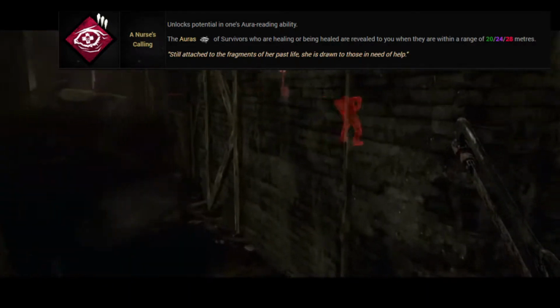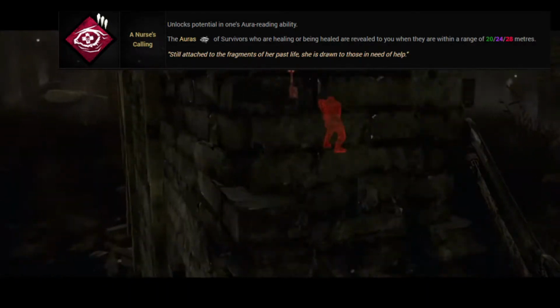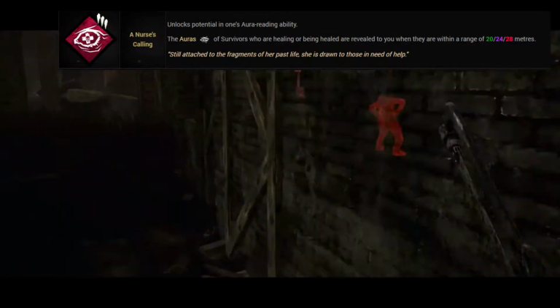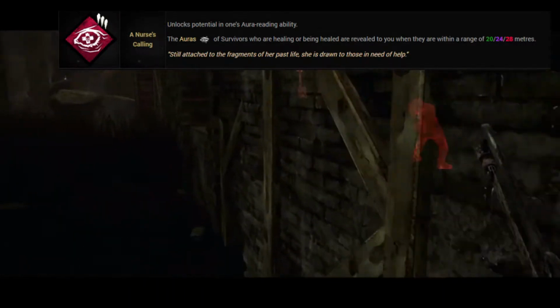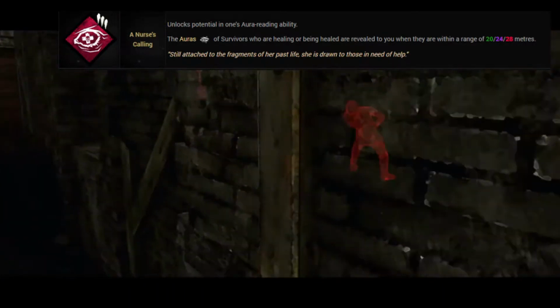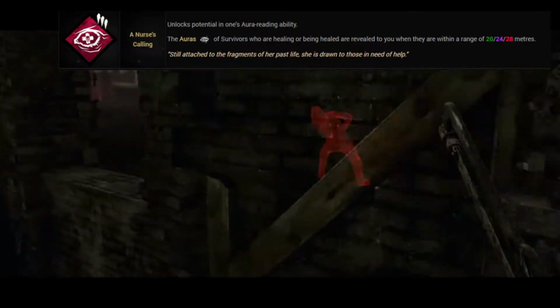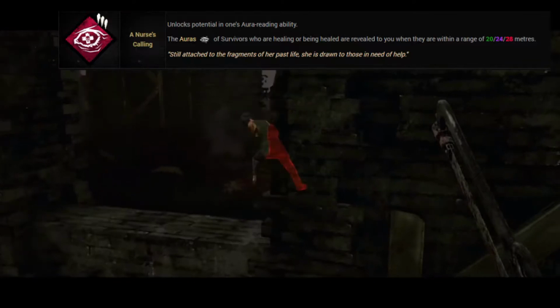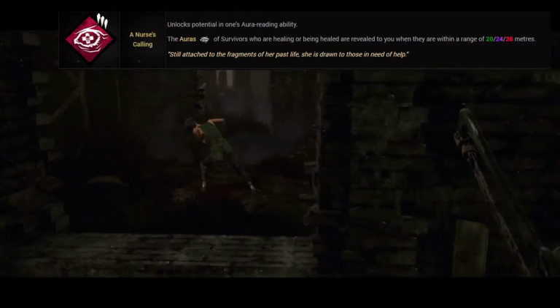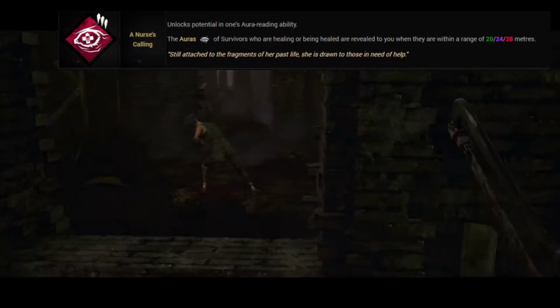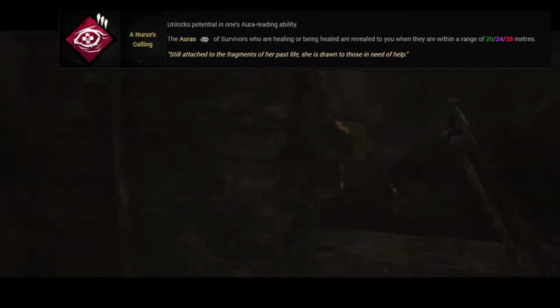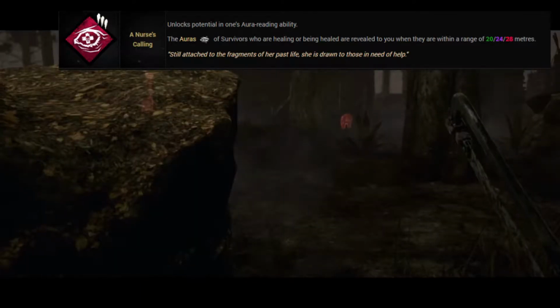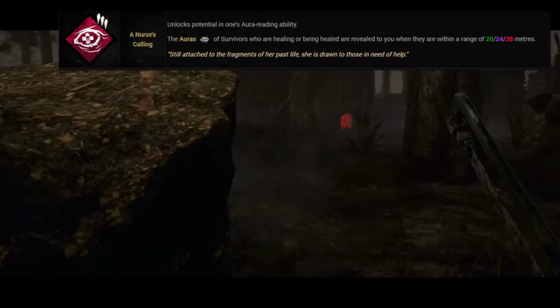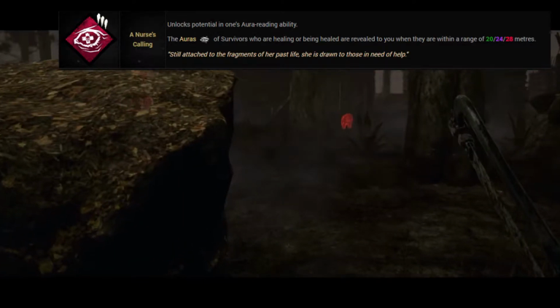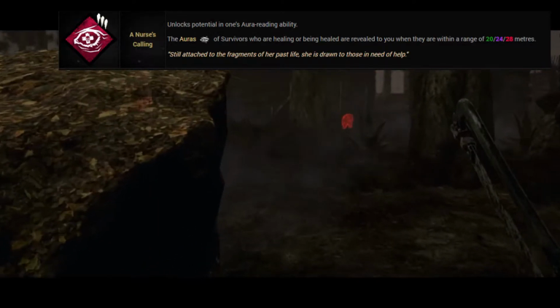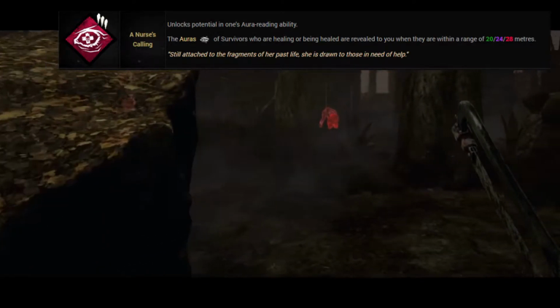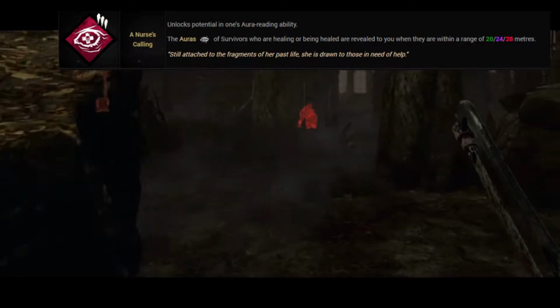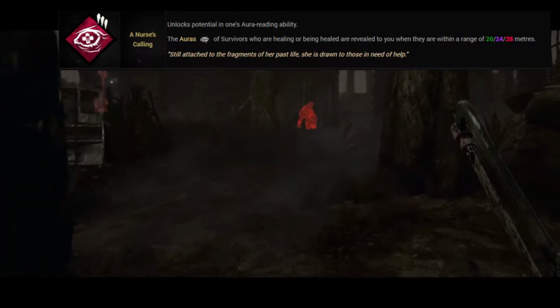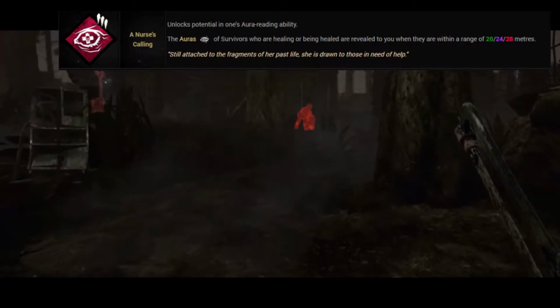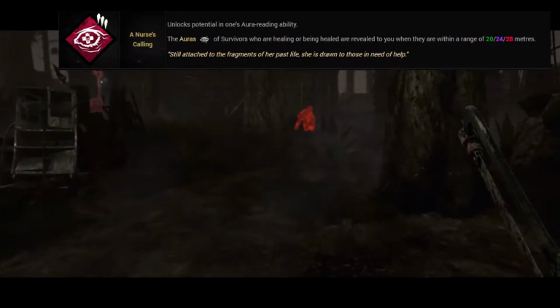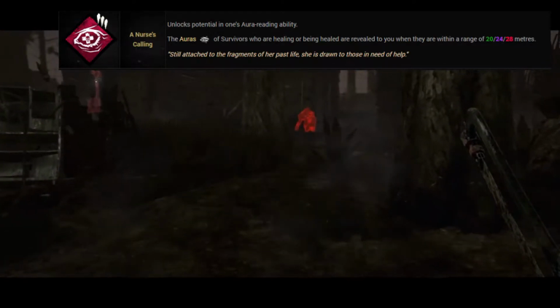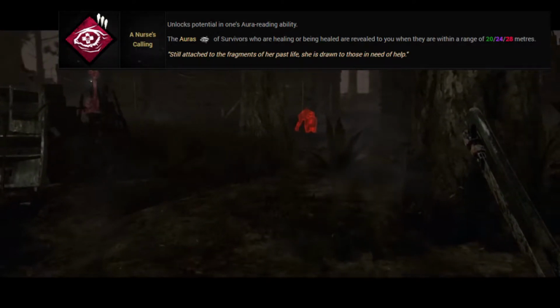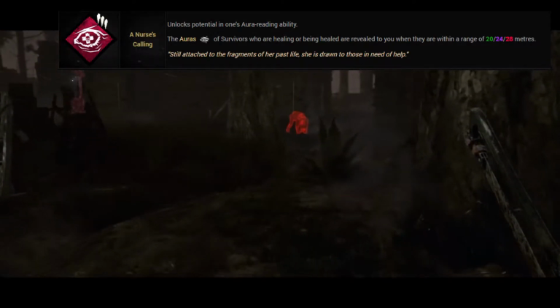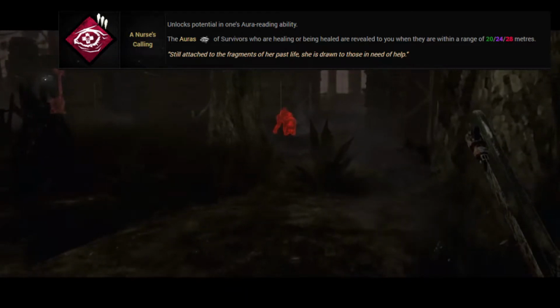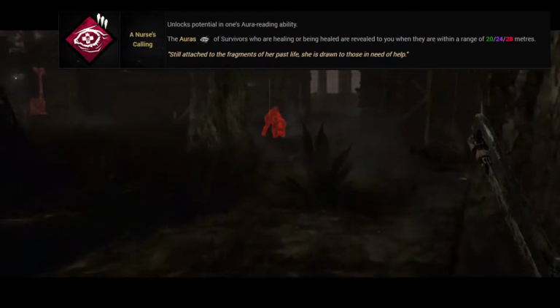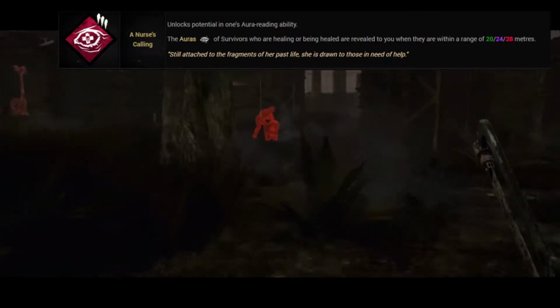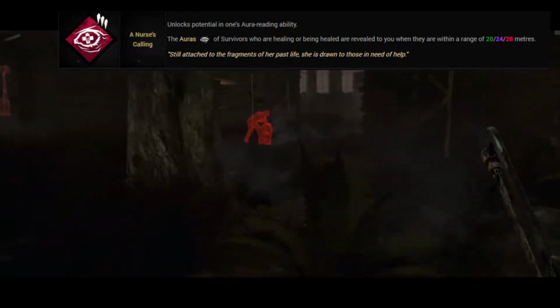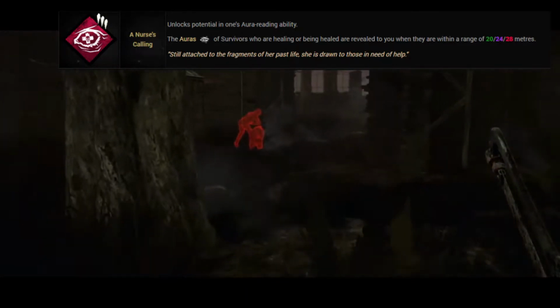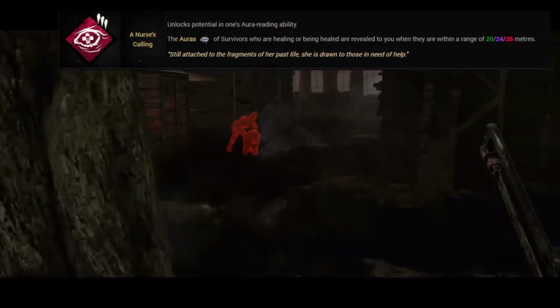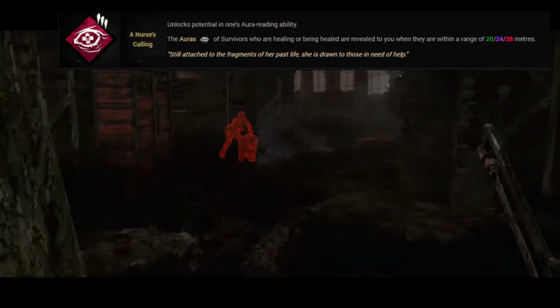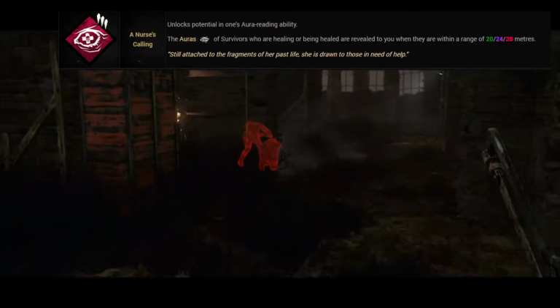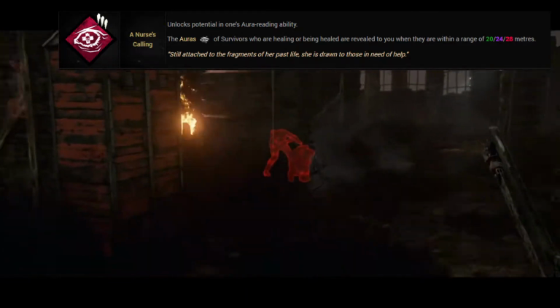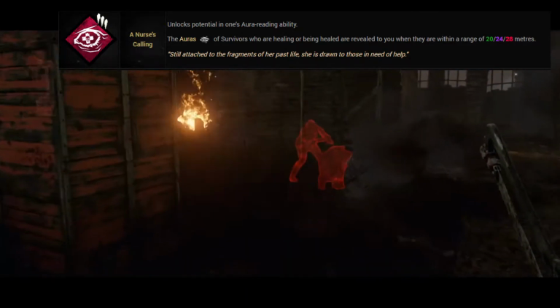If you are playing a killer with a hit-and-run style — like Wraith or Ghostface — this is a good perk because as soon as survivors start healing you'll see exactly where they are.